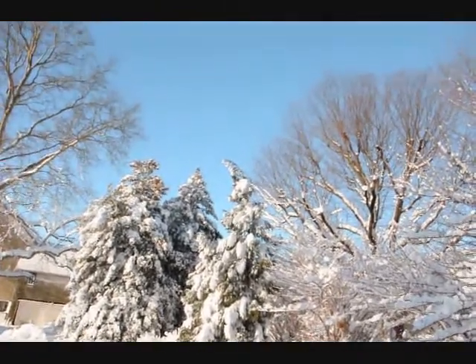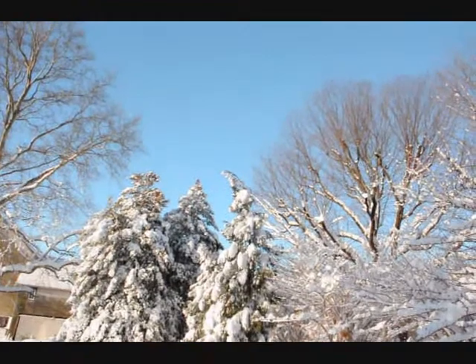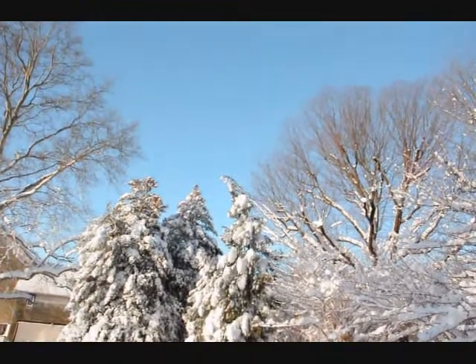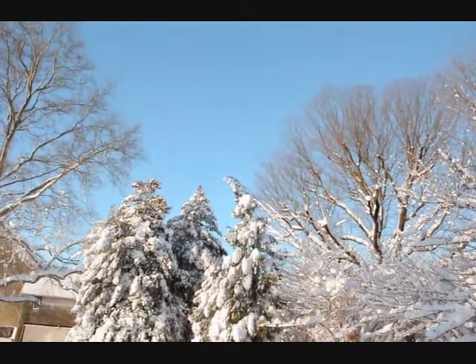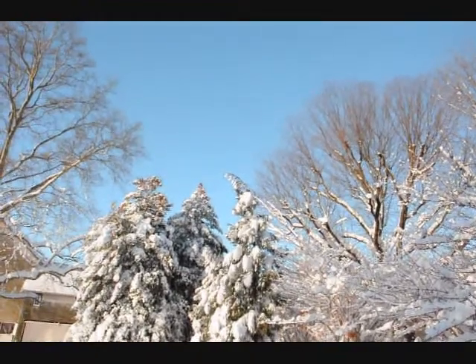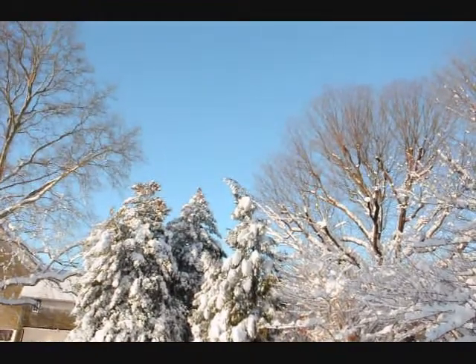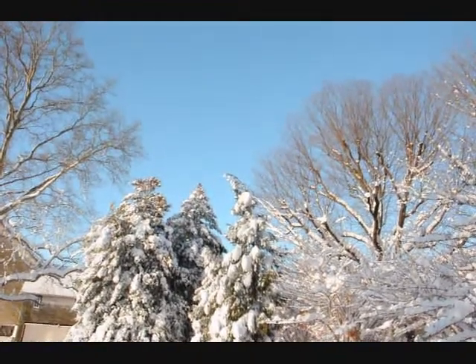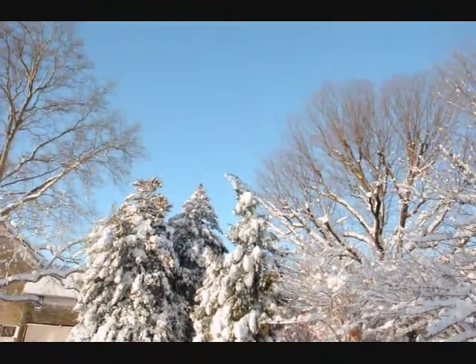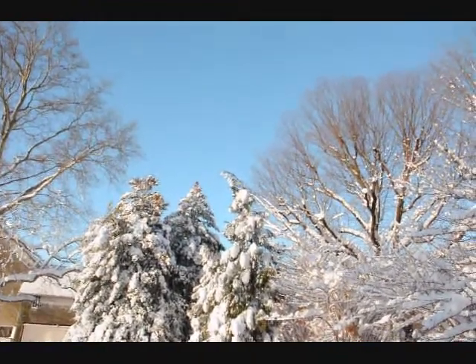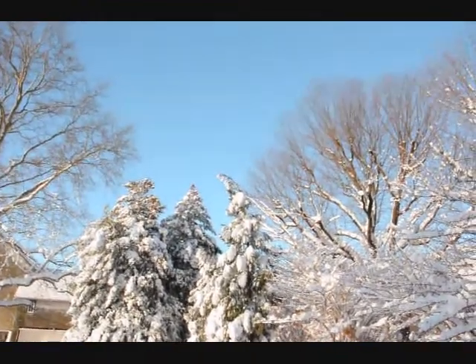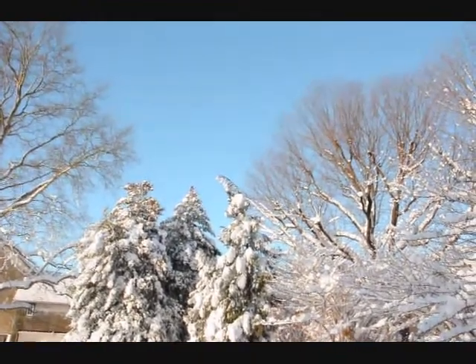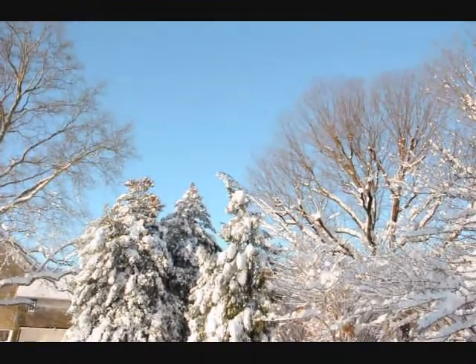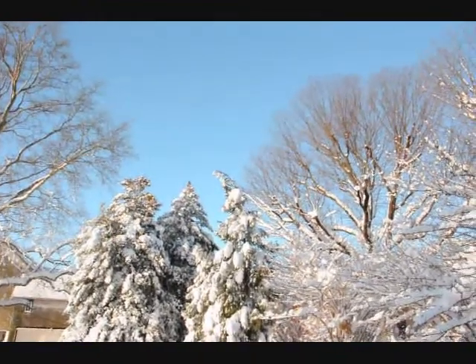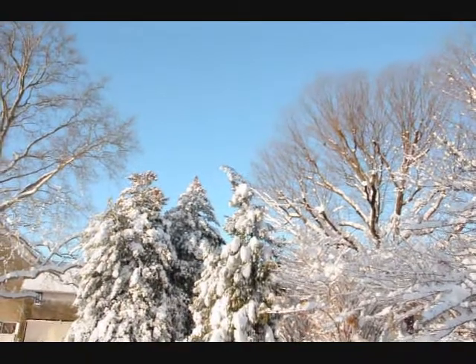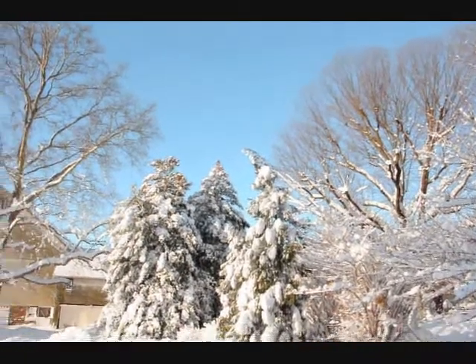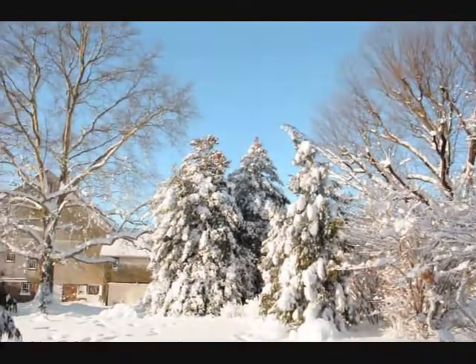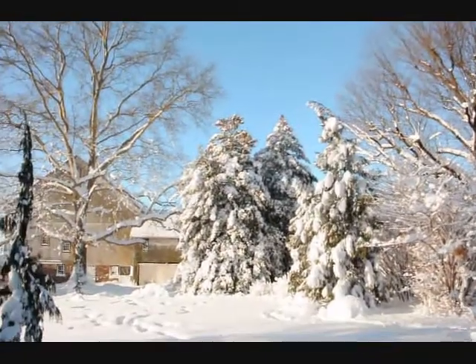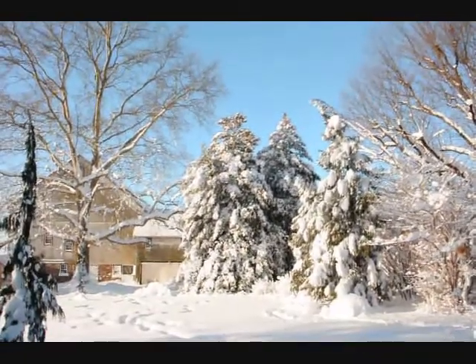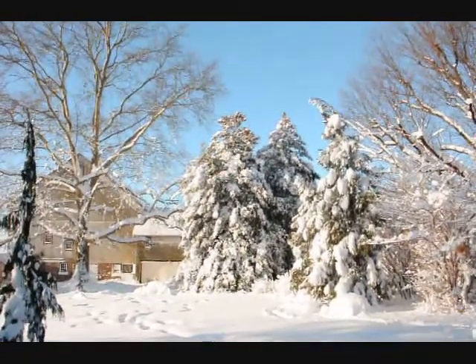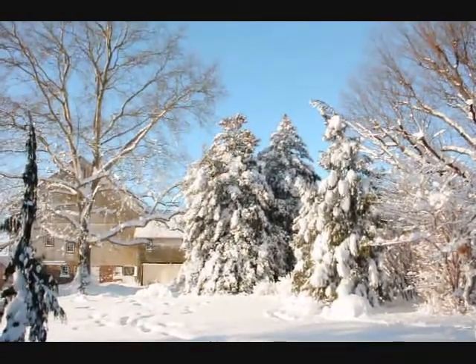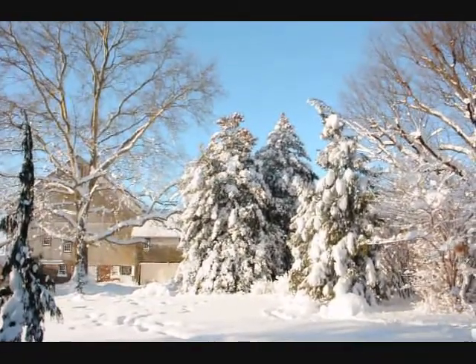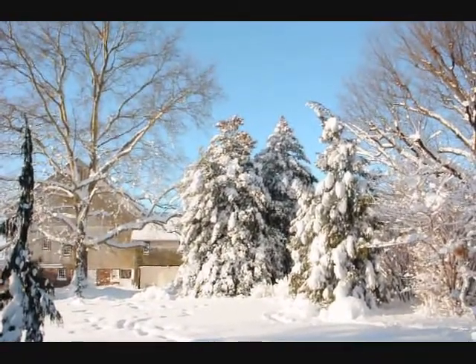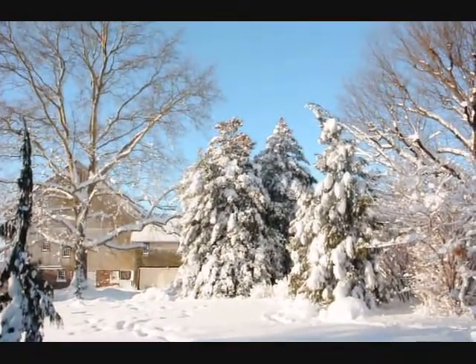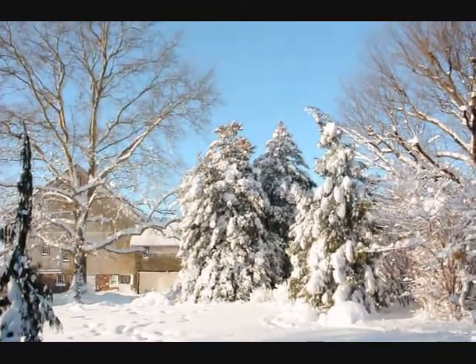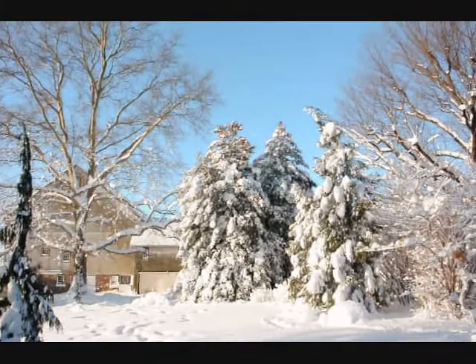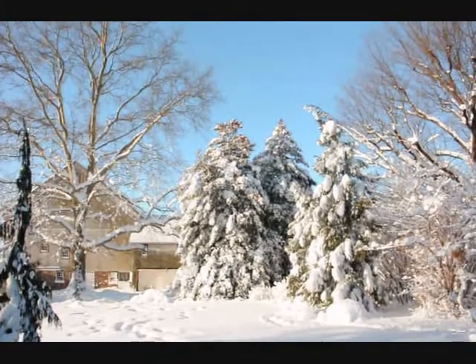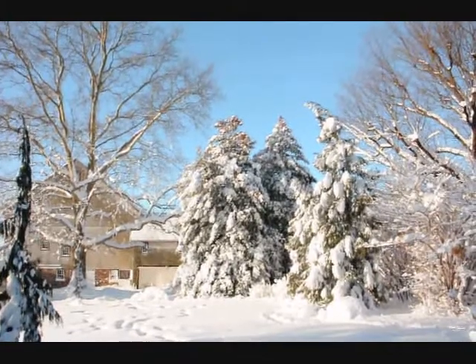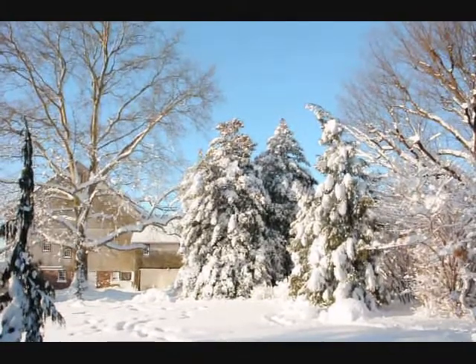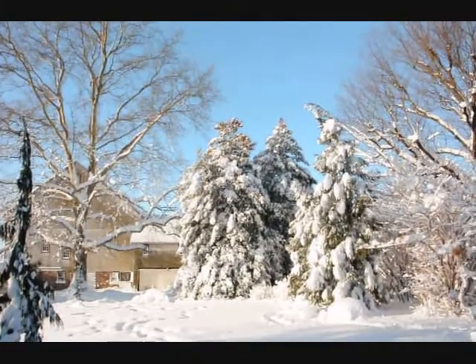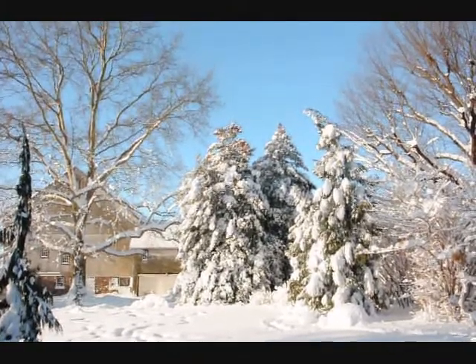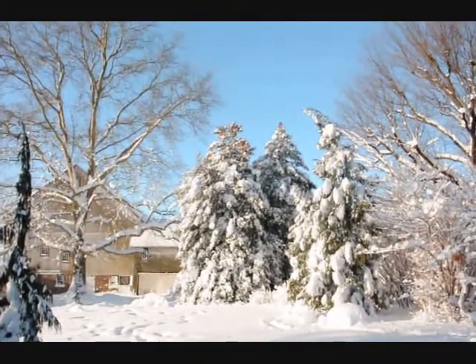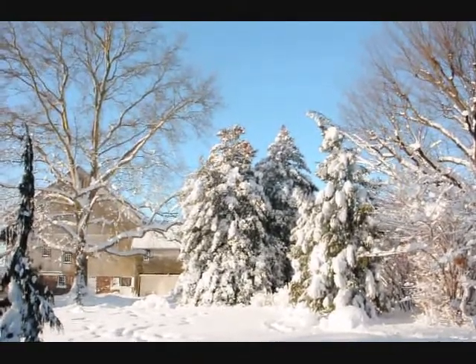Generally speaking, a single-leader plant does a lot better than a multi-leader plant. In the background over there are two large American hollies and you can see they did very well with the snow load. Very strong and durable tree.